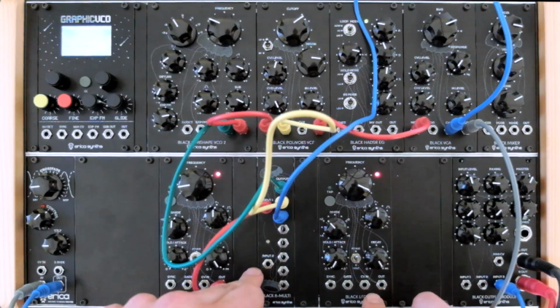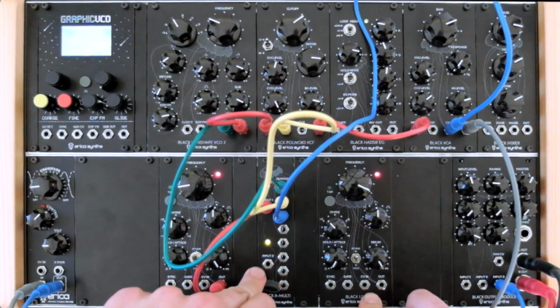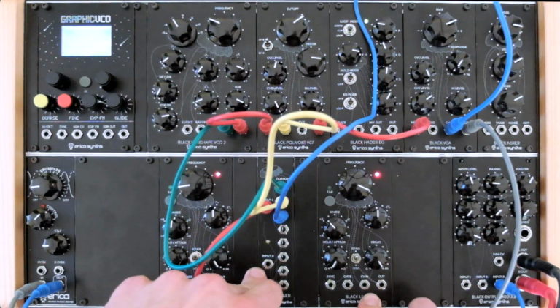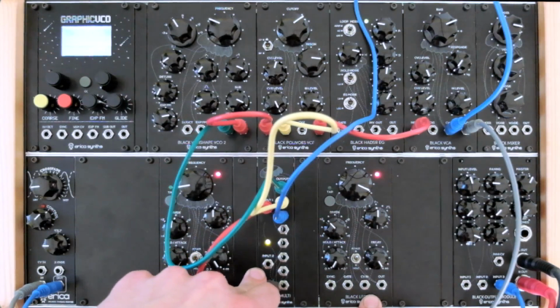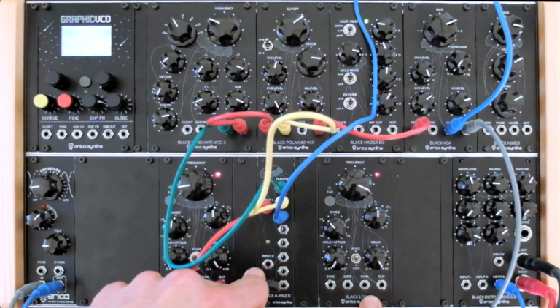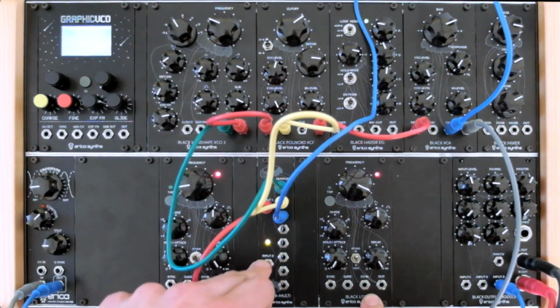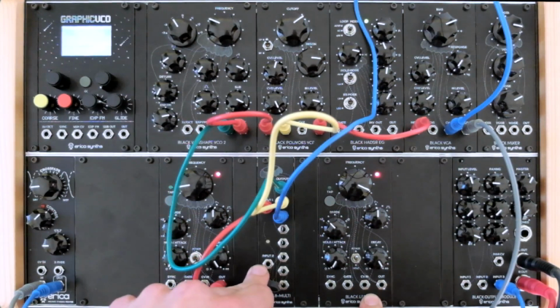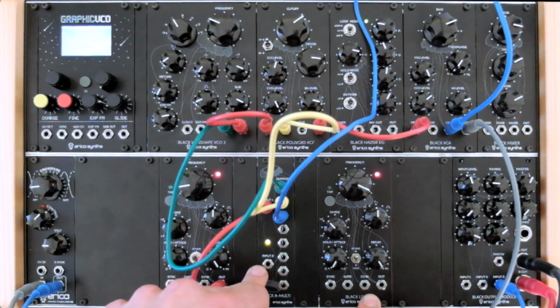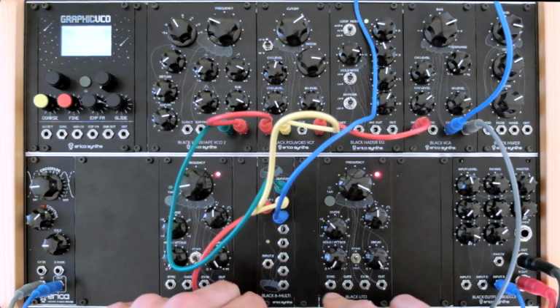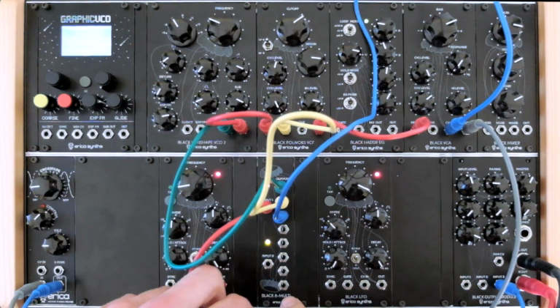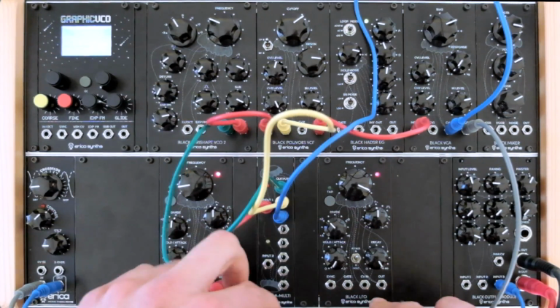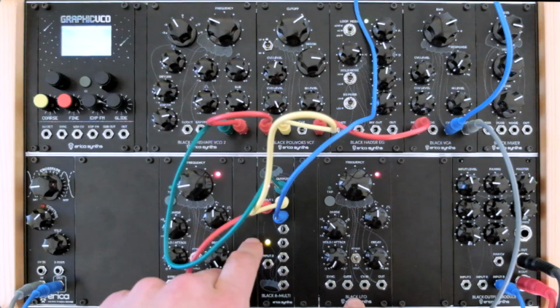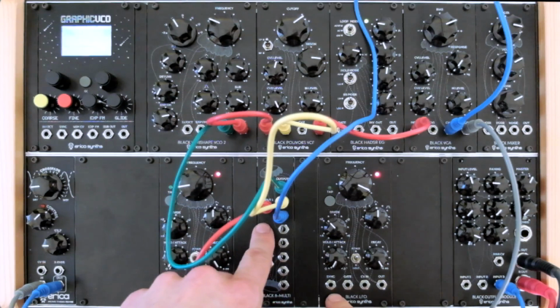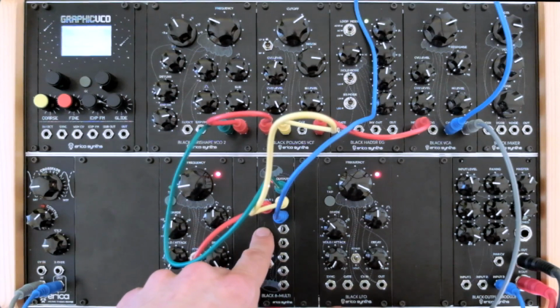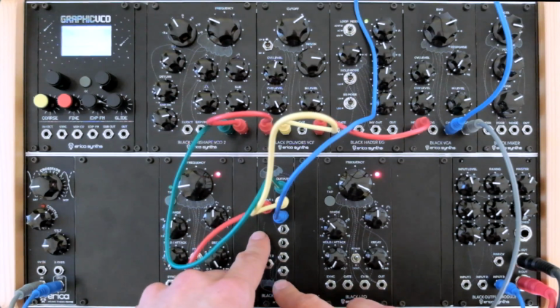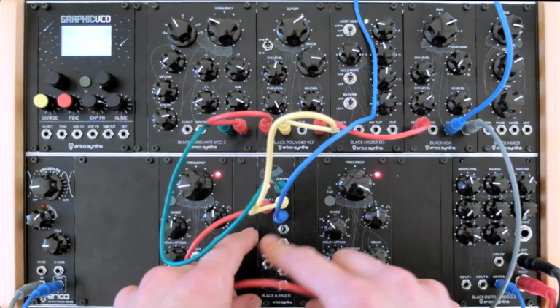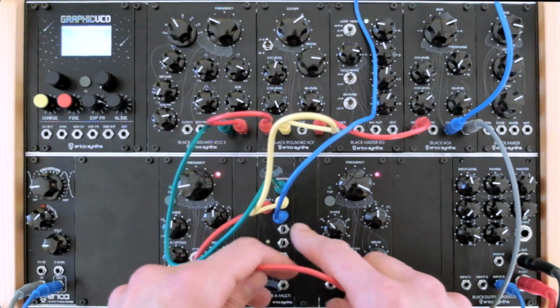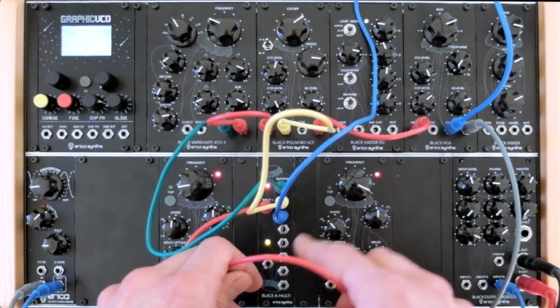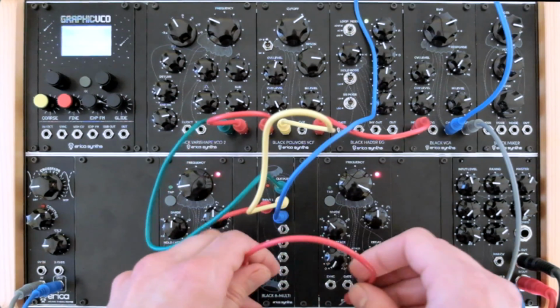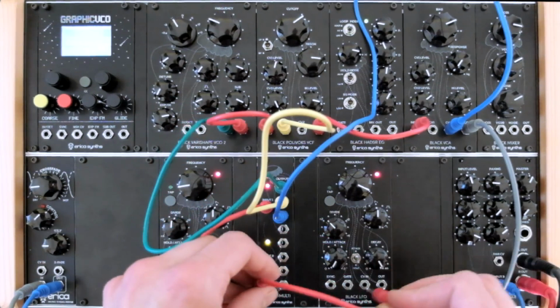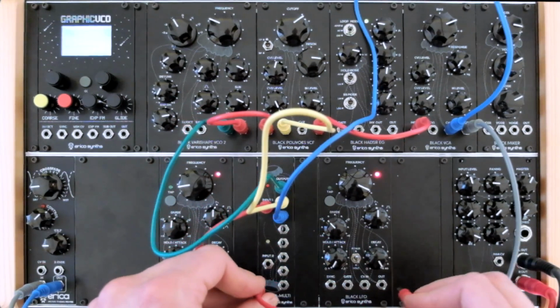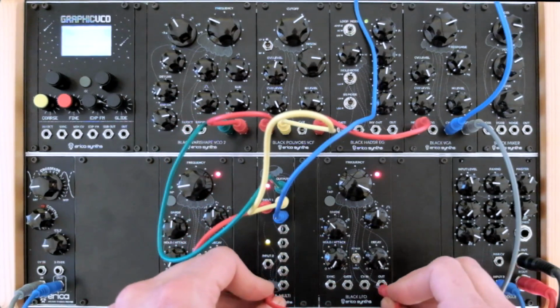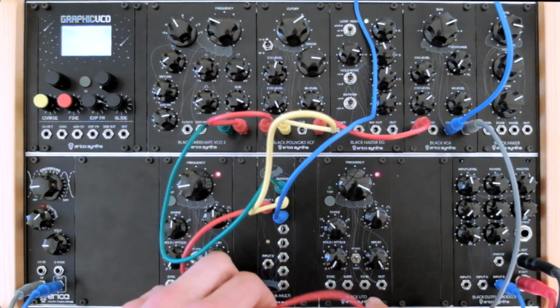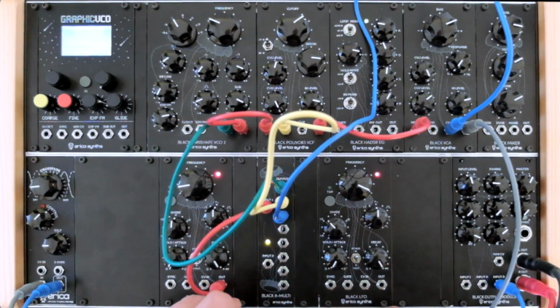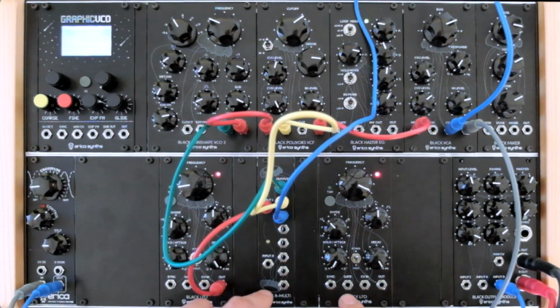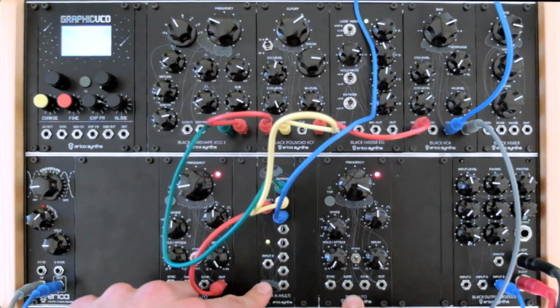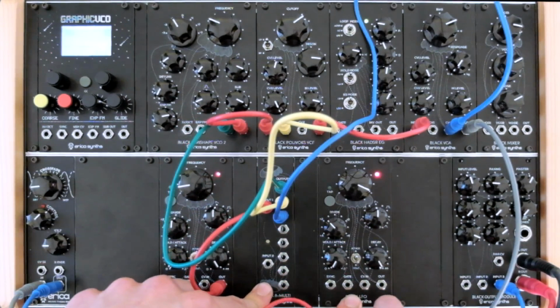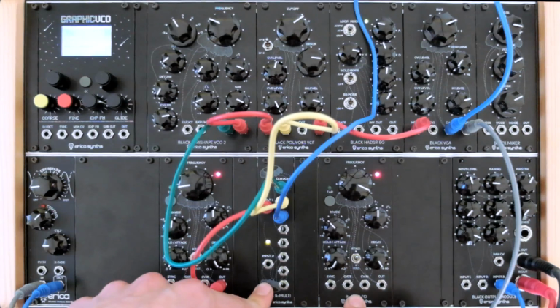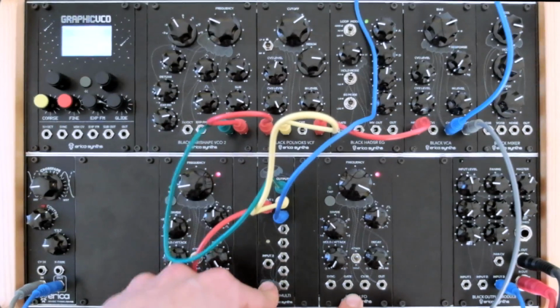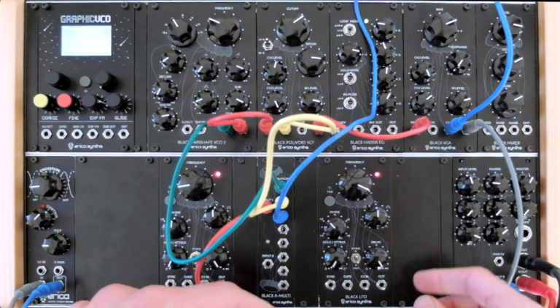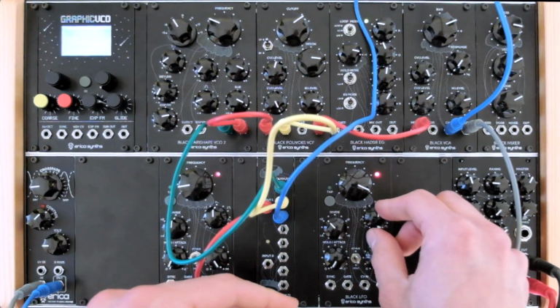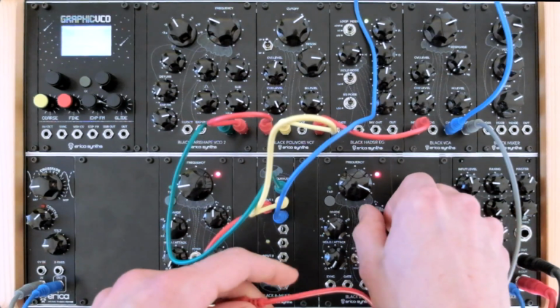If you send a signal to the second input of the black 8th multi-module, it turns into a double 1-to-4 multiply module. To try it out, I will now send a sample-and-hold signal from the second LFO to the second input of the 8th multi.